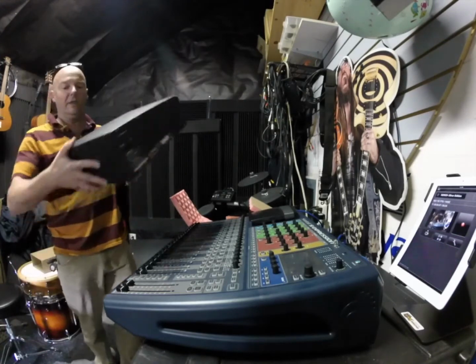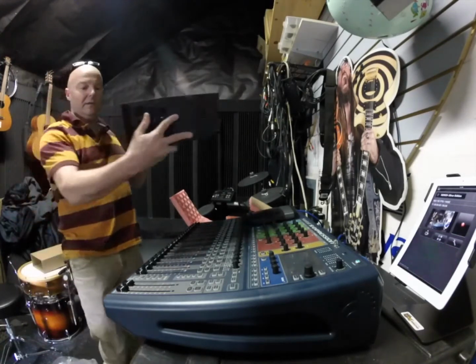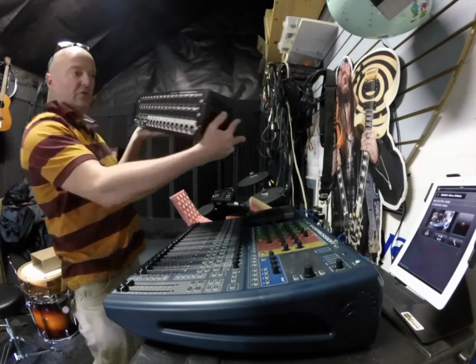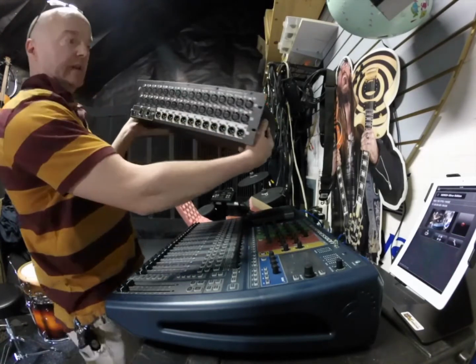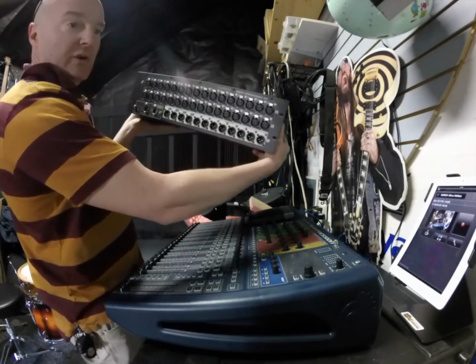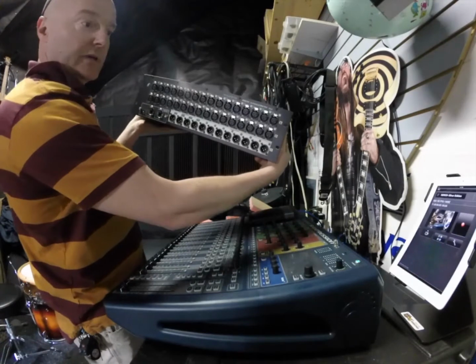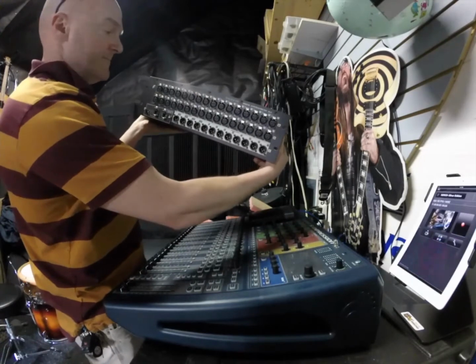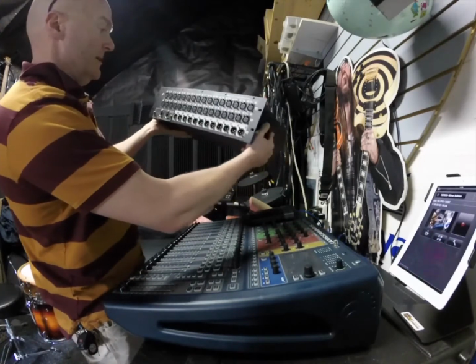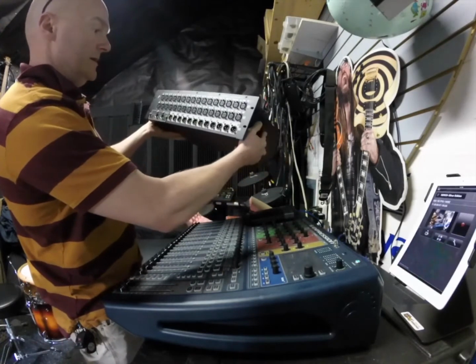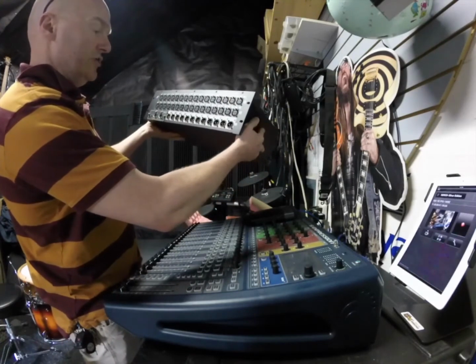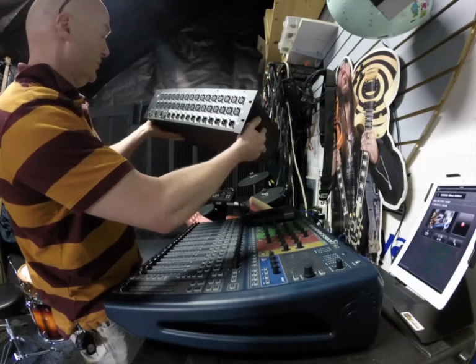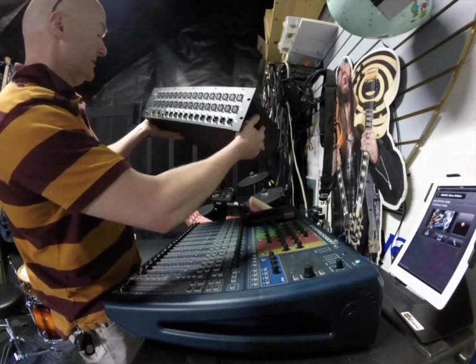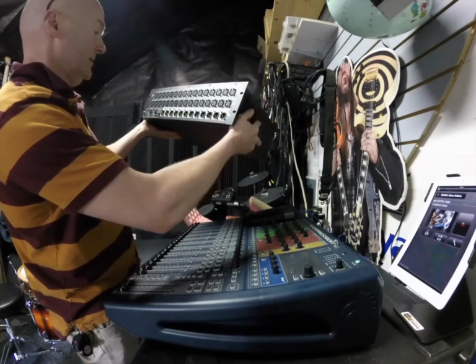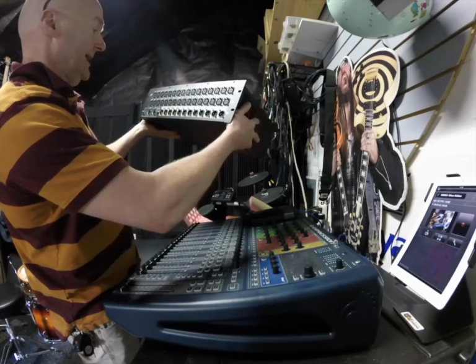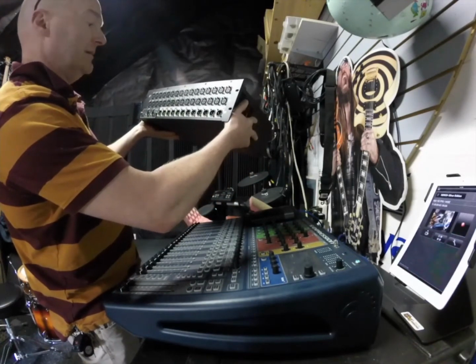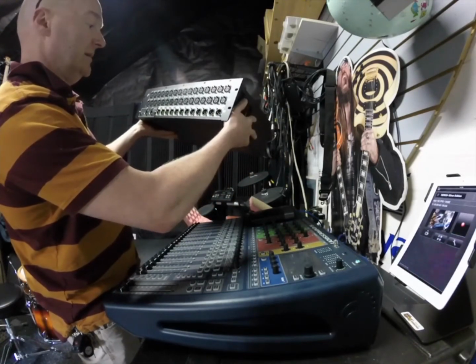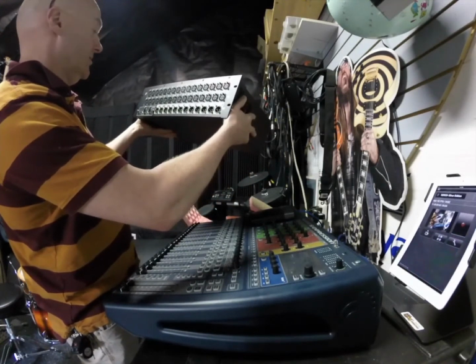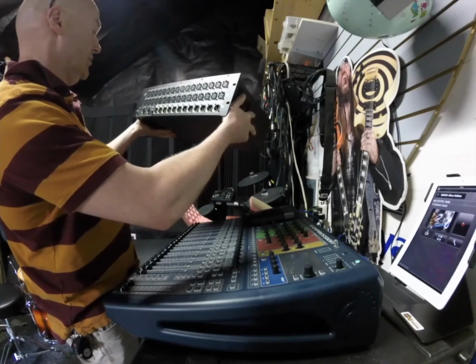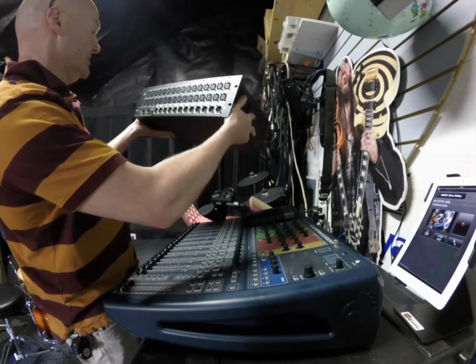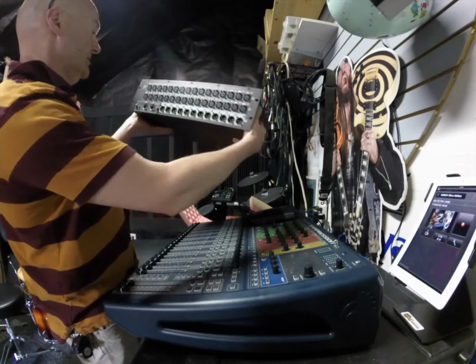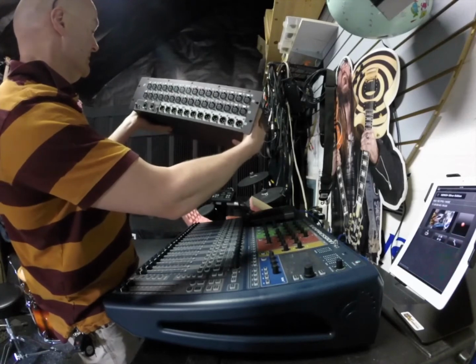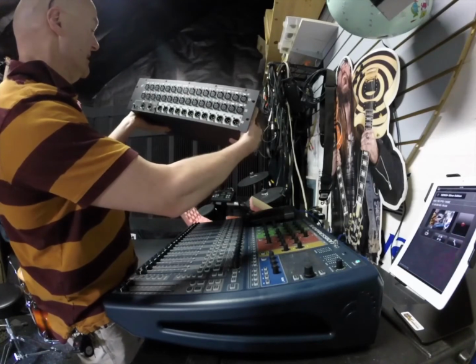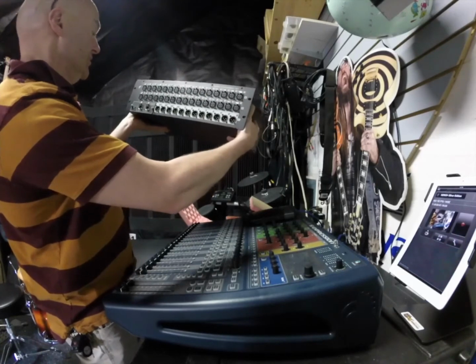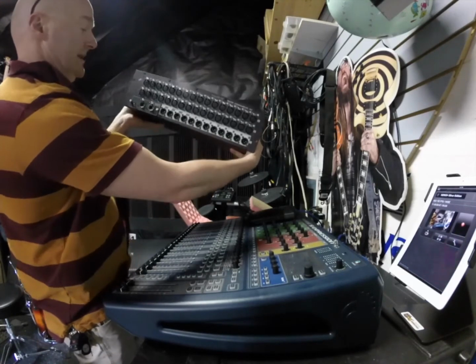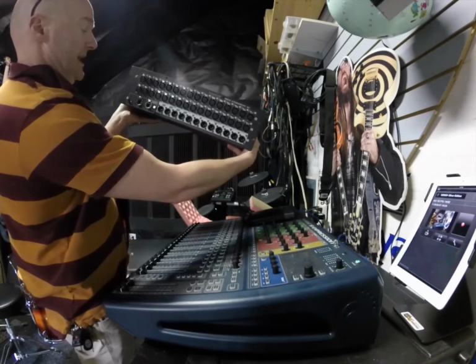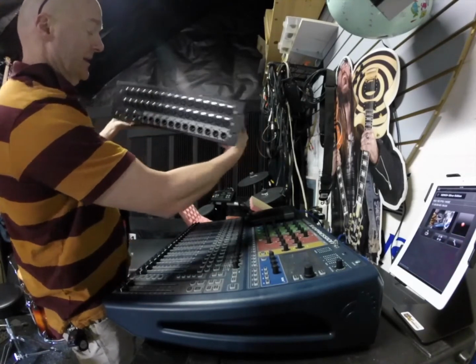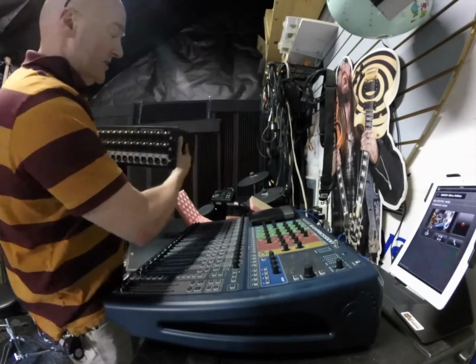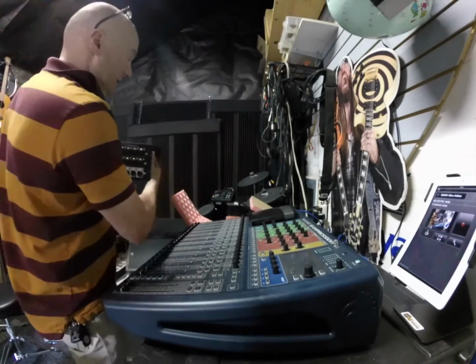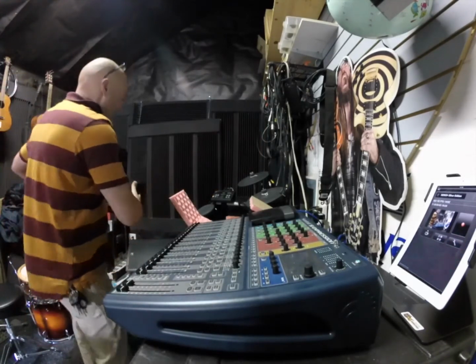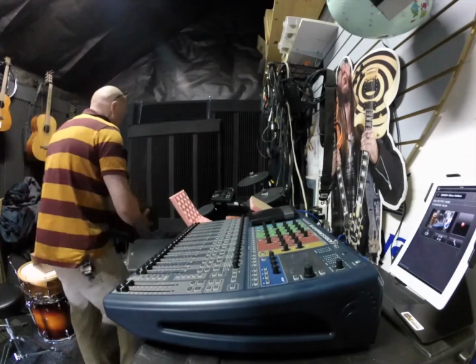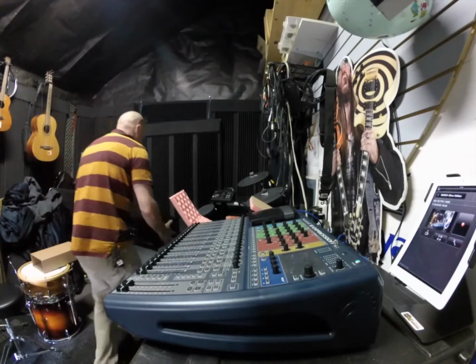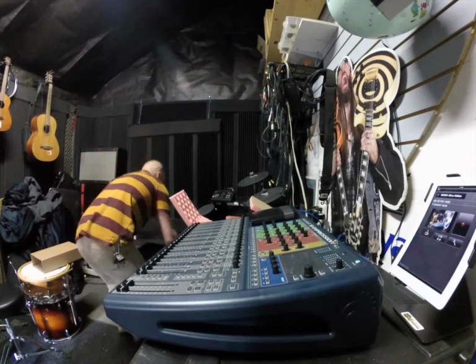This is the unit we're going to hook up here. It has 32 inputs, 8 analog outputs, some AES inputs, and the MADI HD in-mounts.